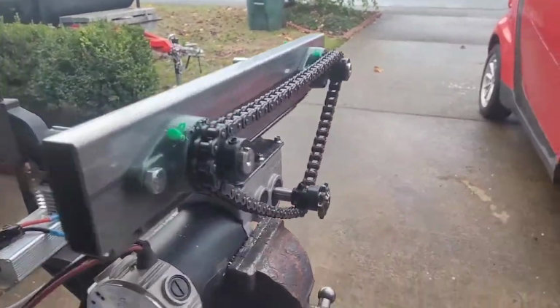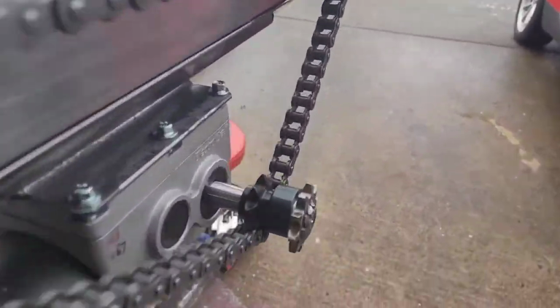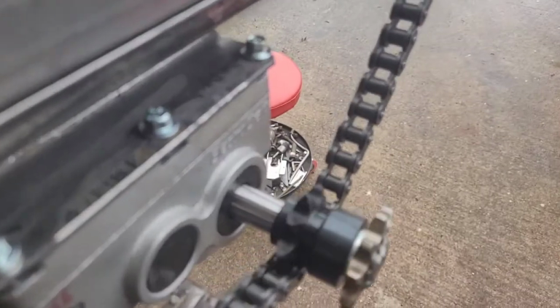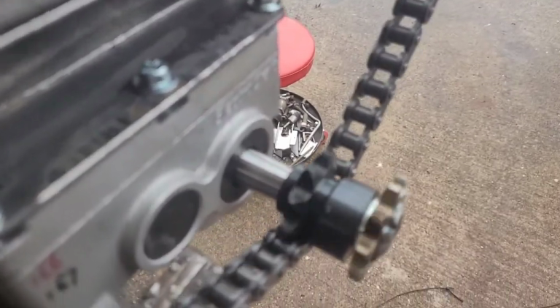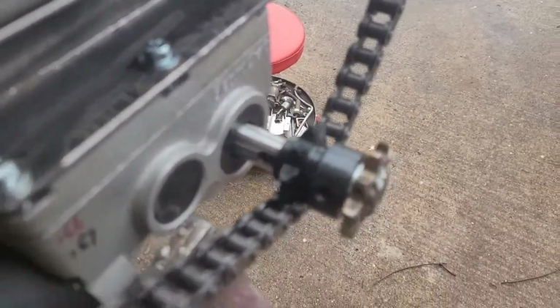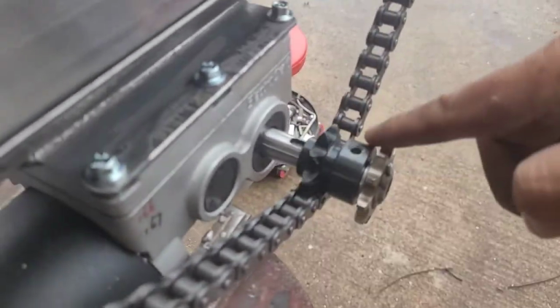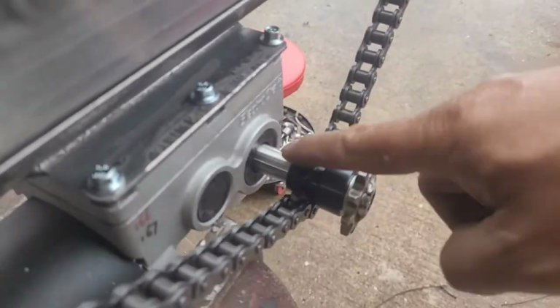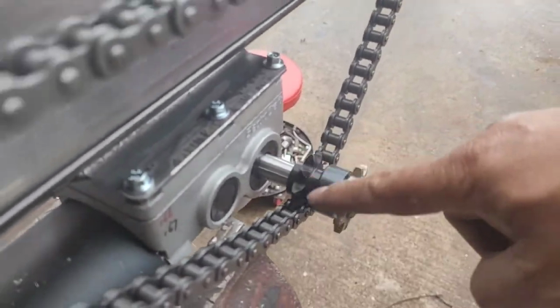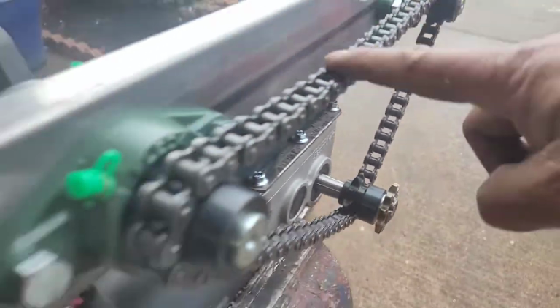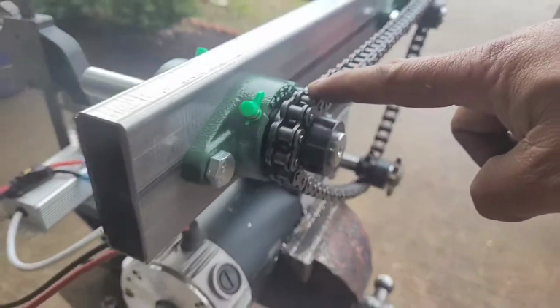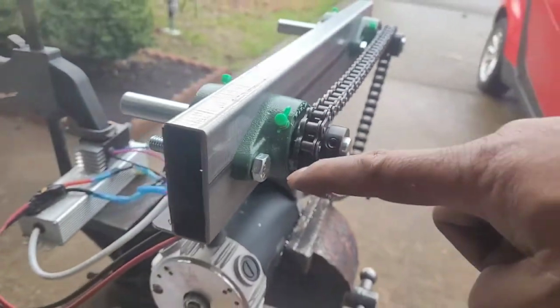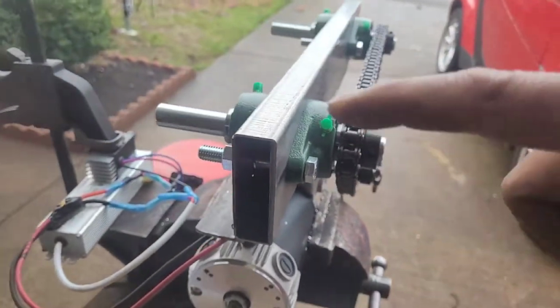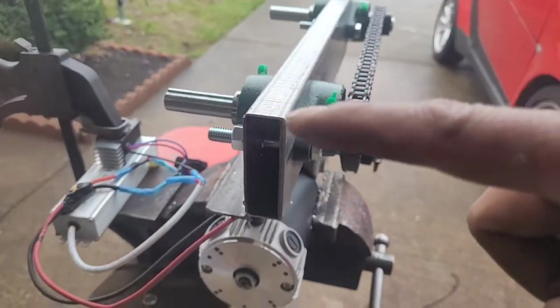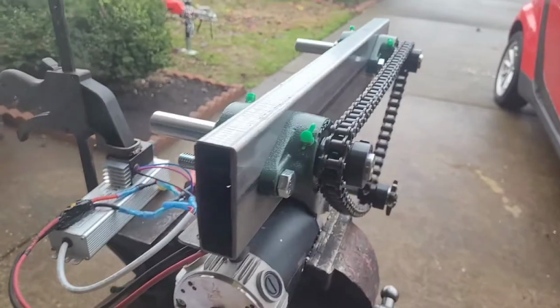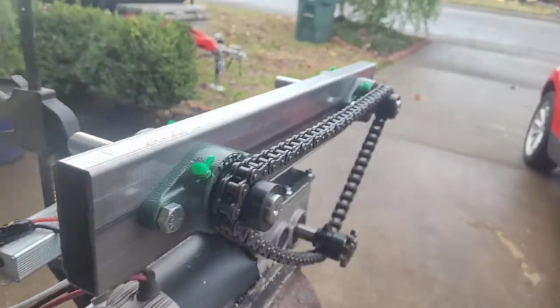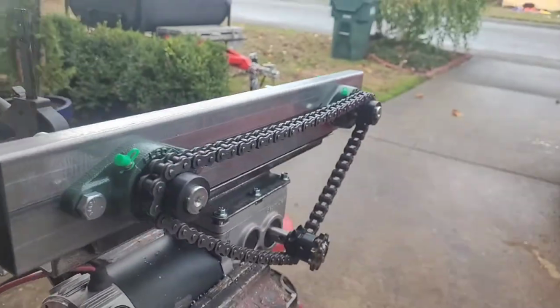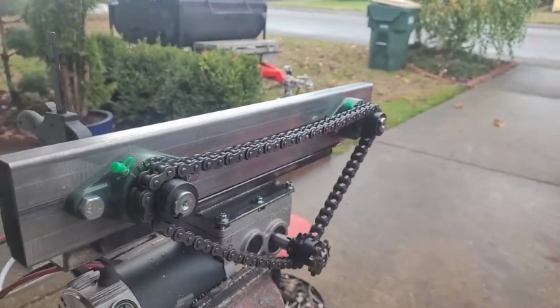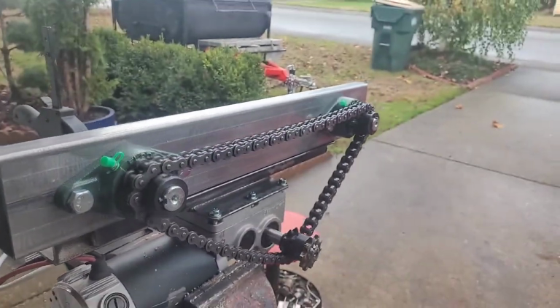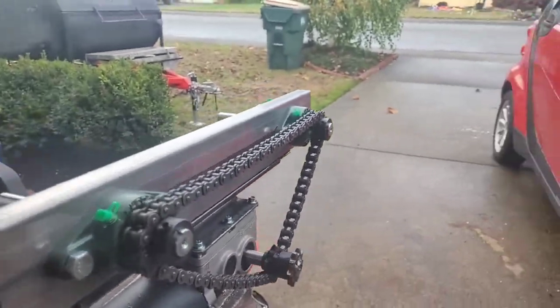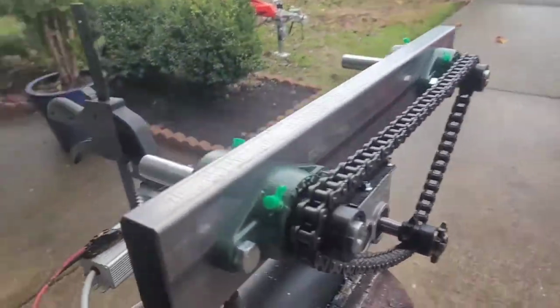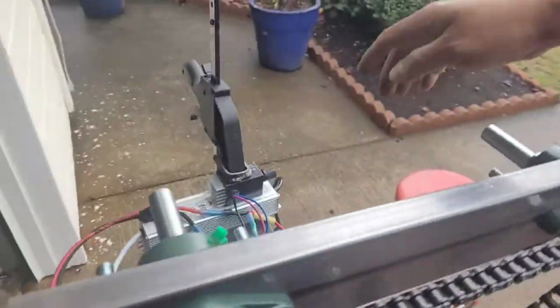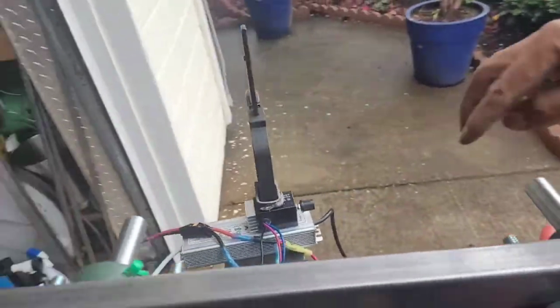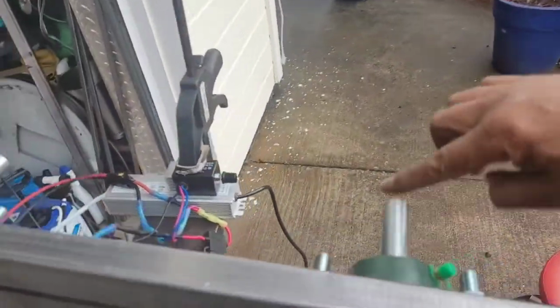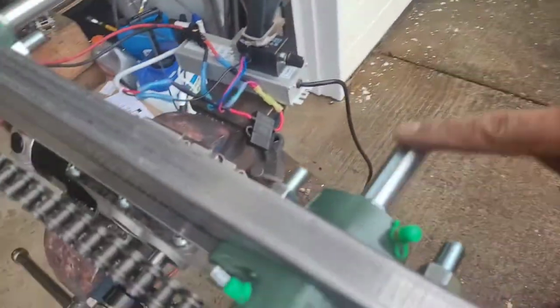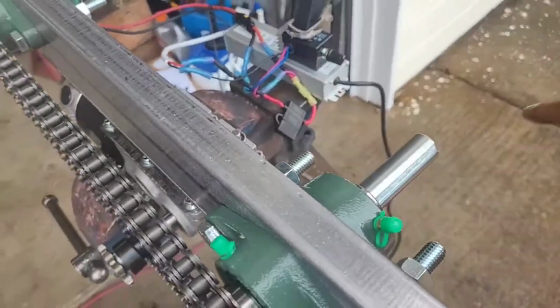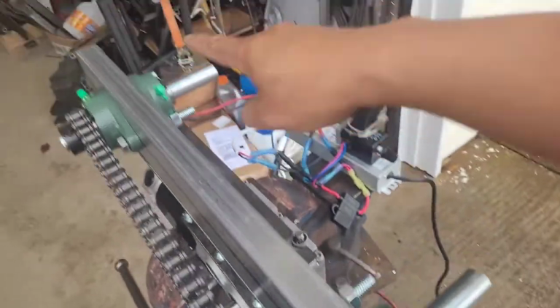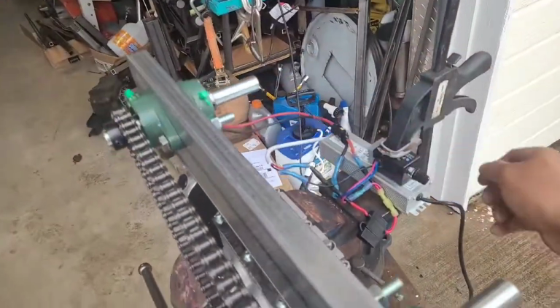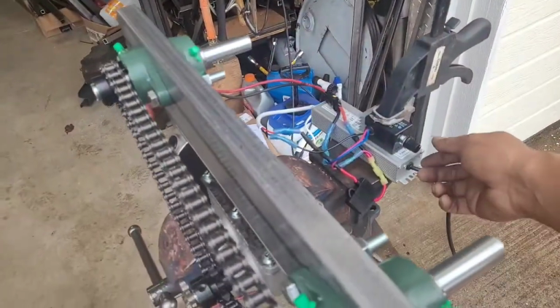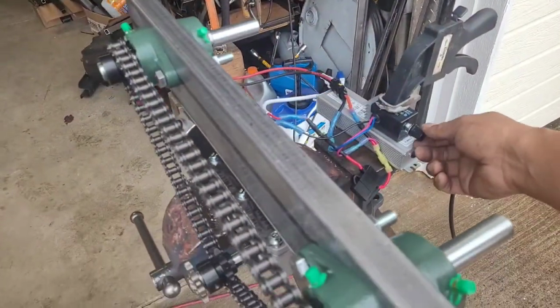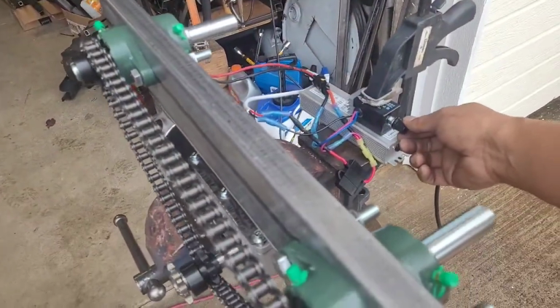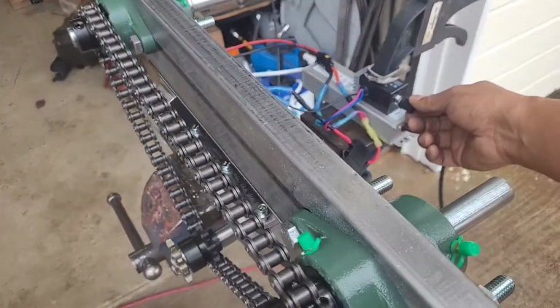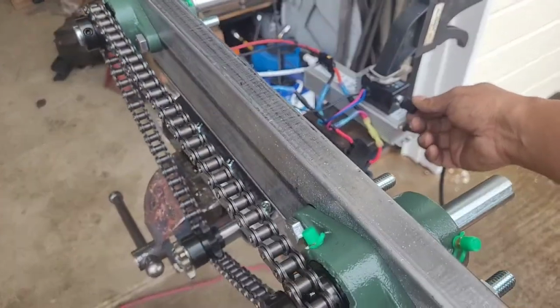Double sprocket — one for the existing one and one for the new one. That's six RPM guys, that's all you need. That's for the rad. One and two — adjustment for the speed.